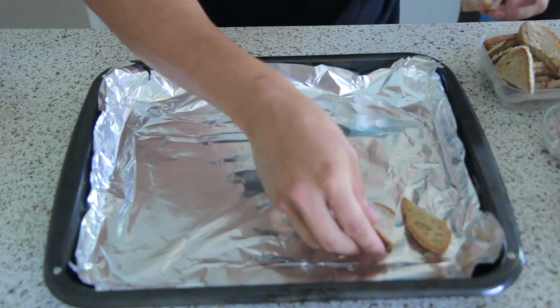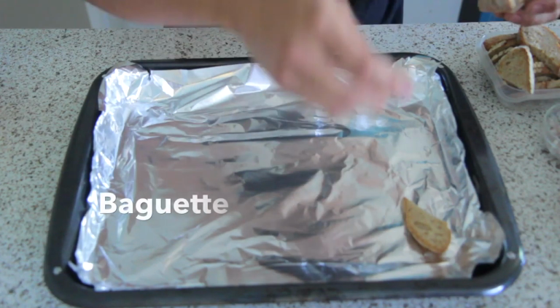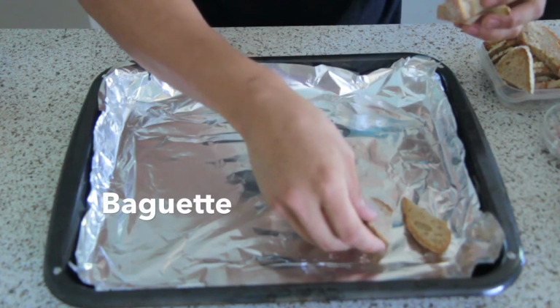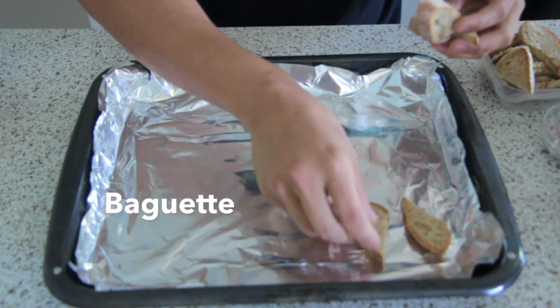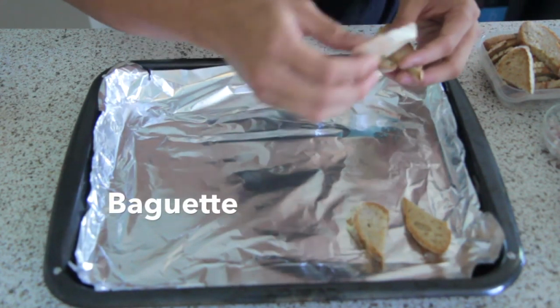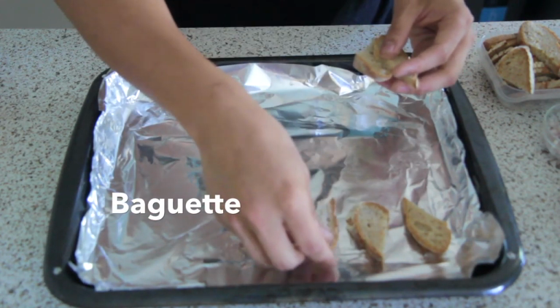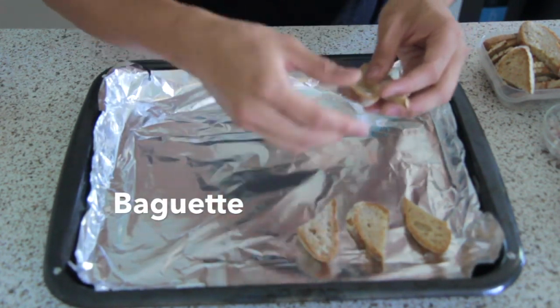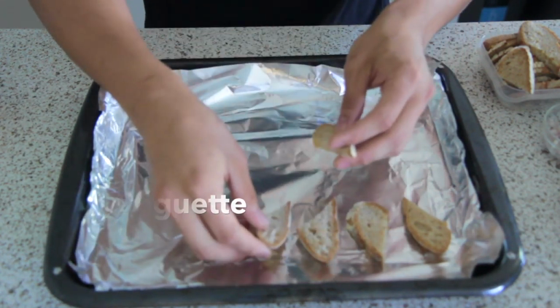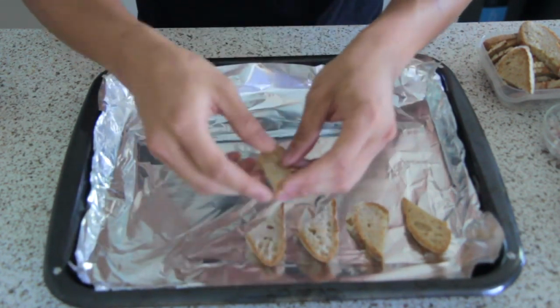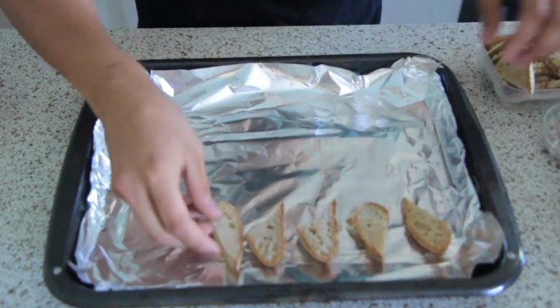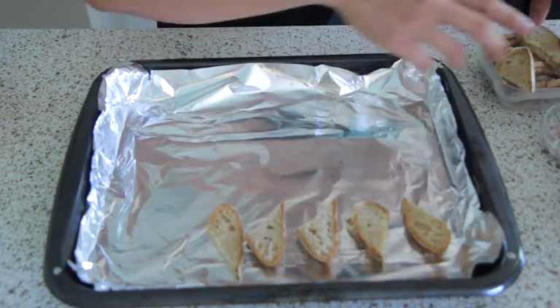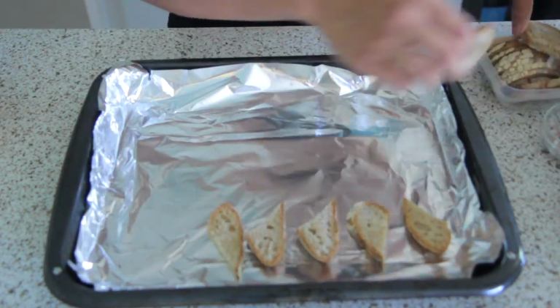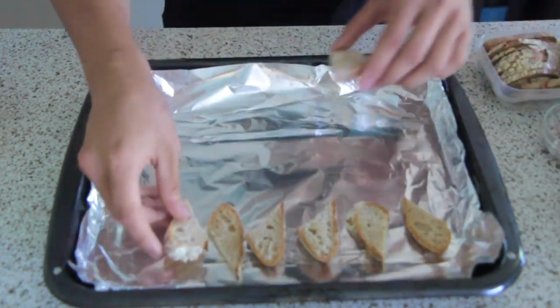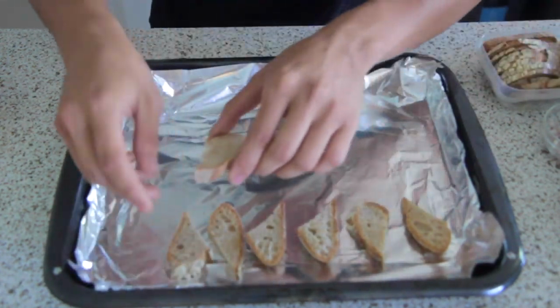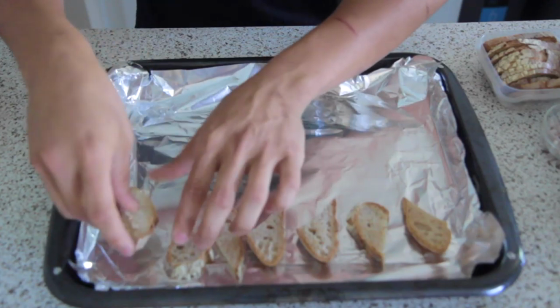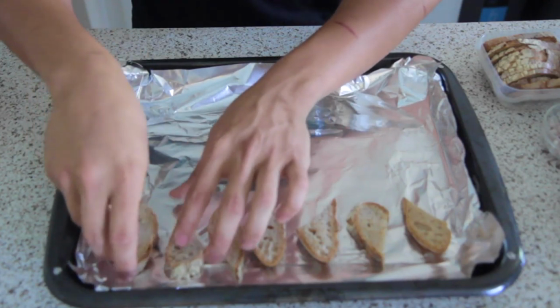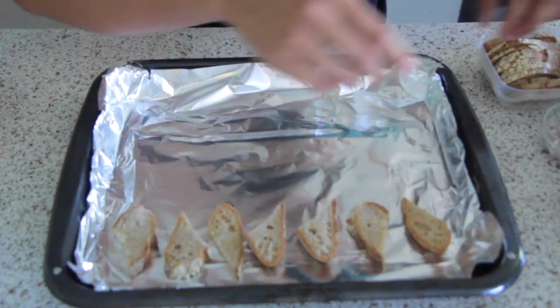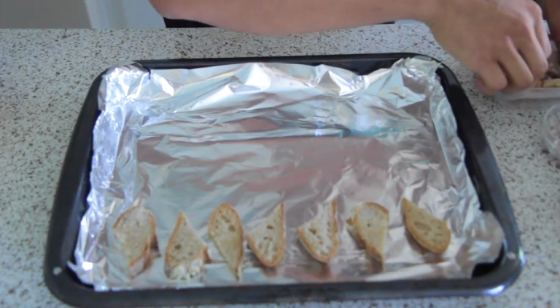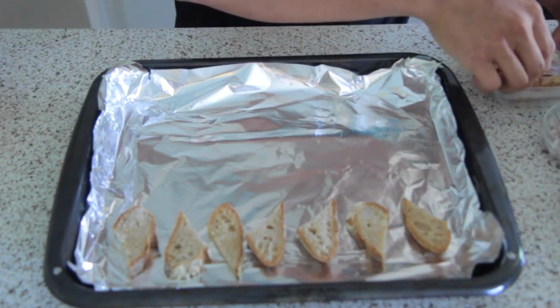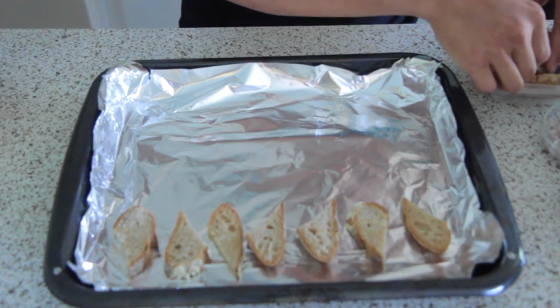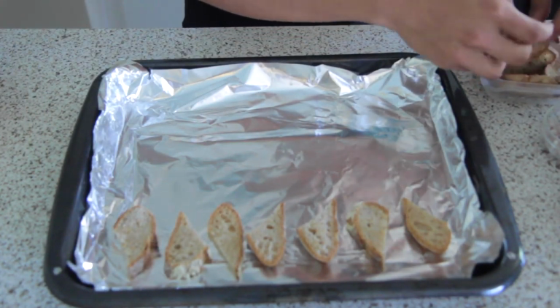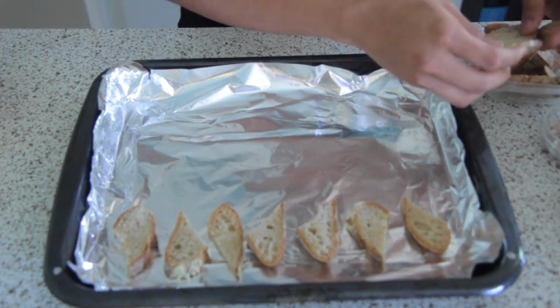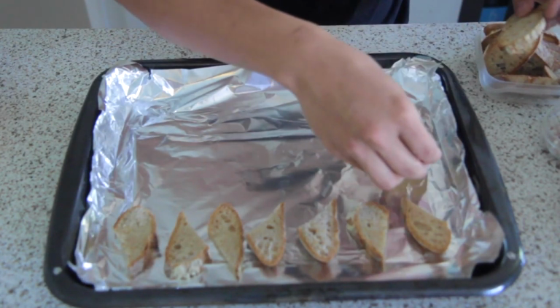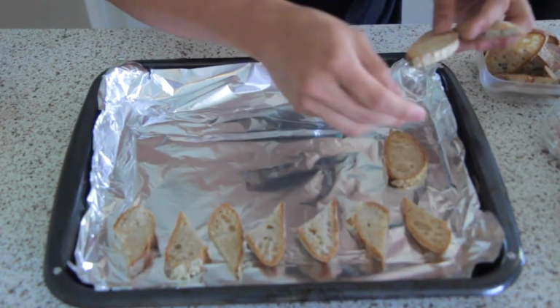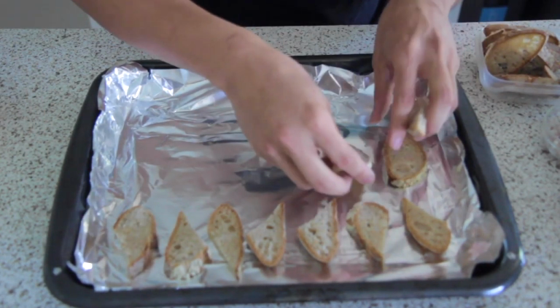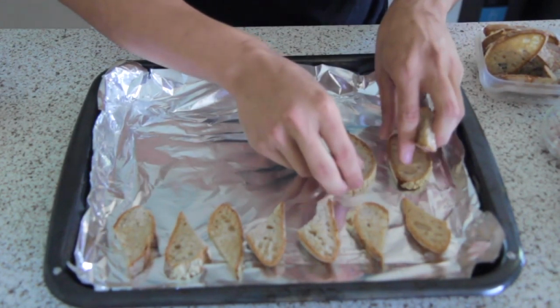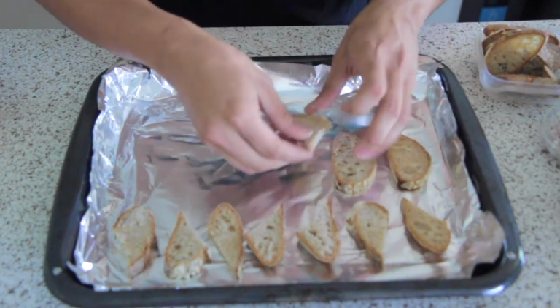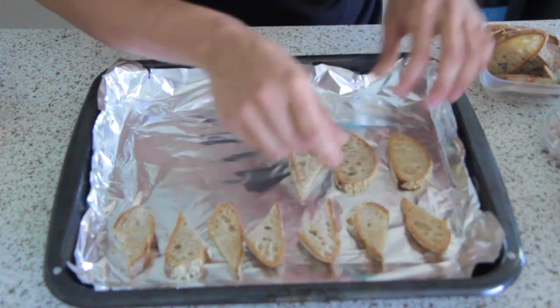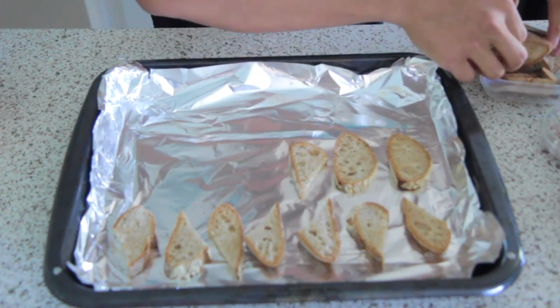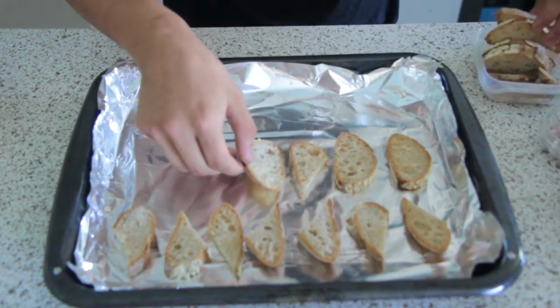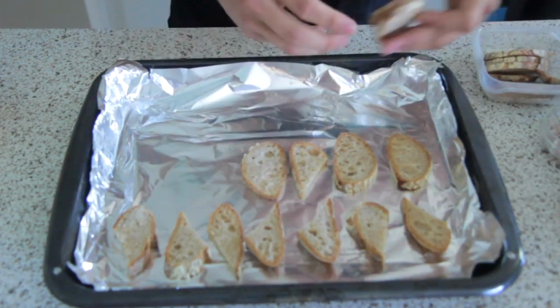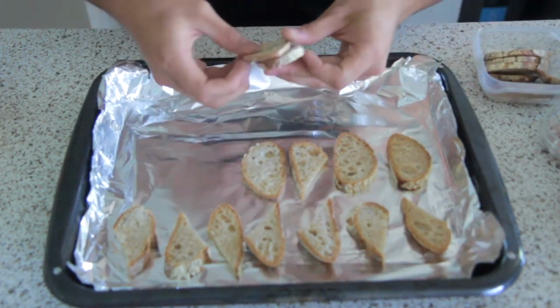So first we're just going to line up all our bread. I have some french baguettes over here that I bought at the farmers market today — nice and fresh. So we're just going to line them up and we're going to toast them.